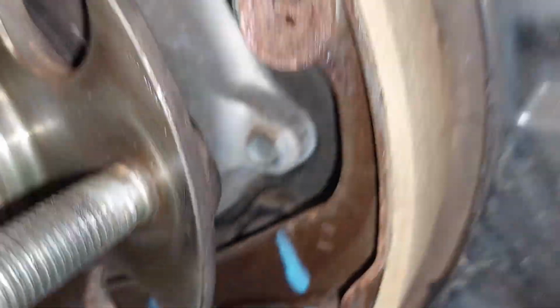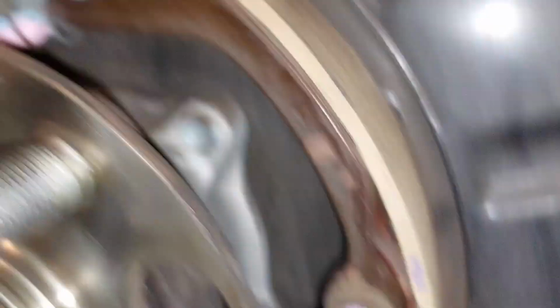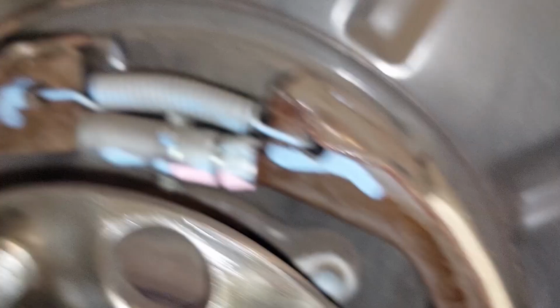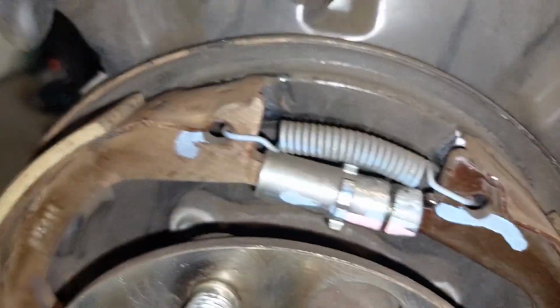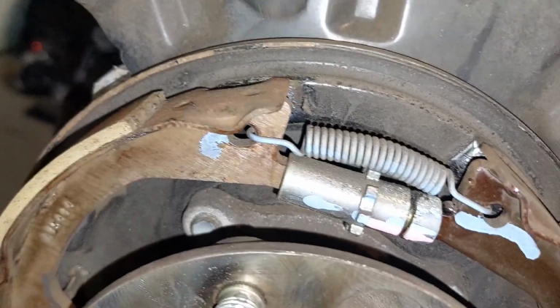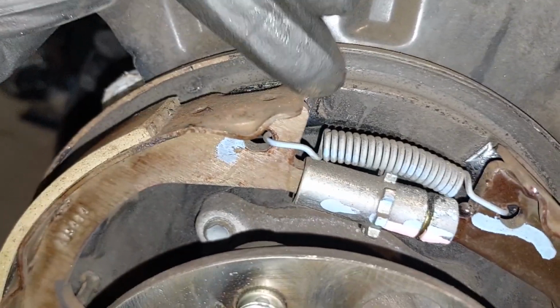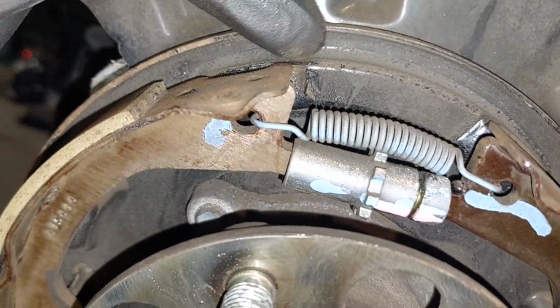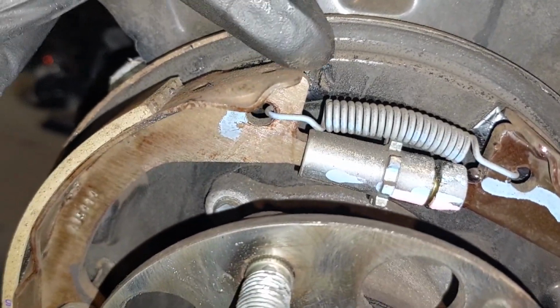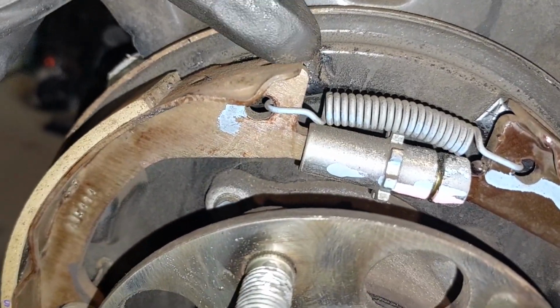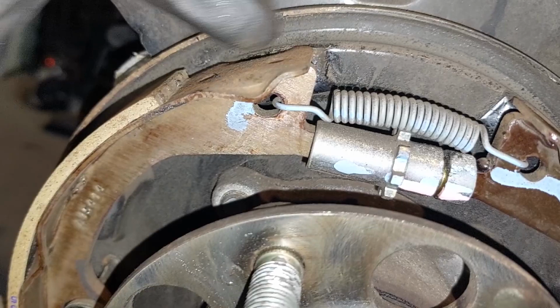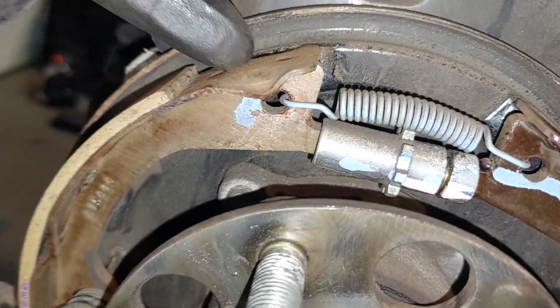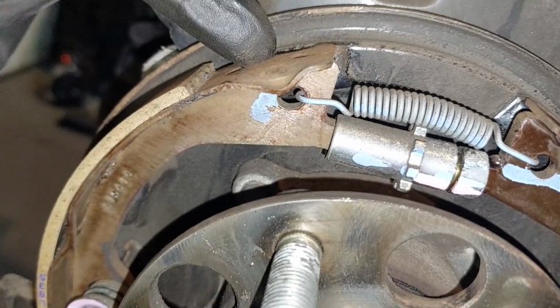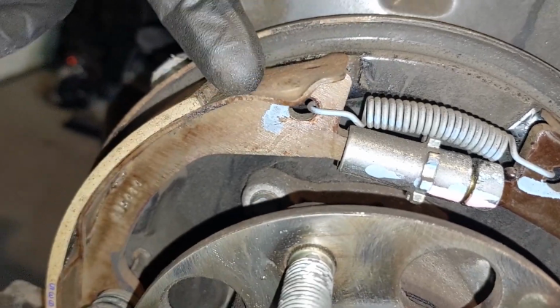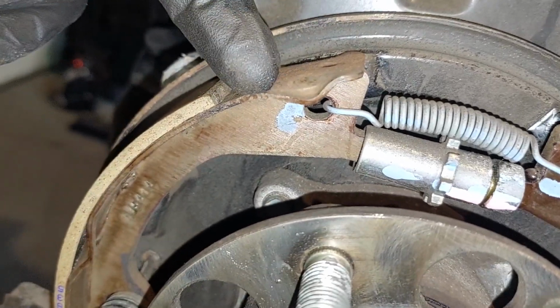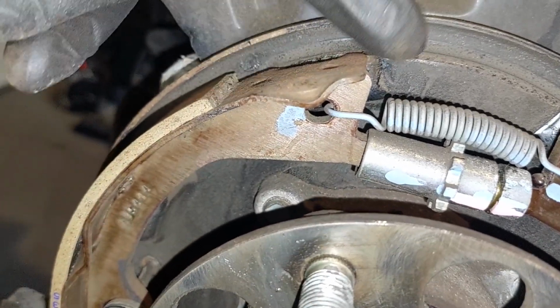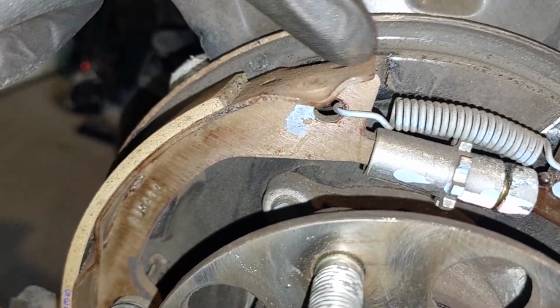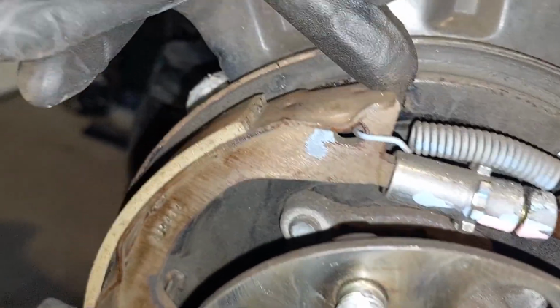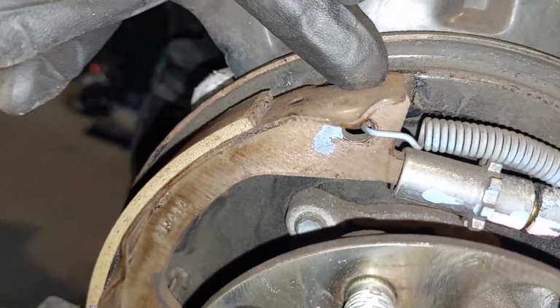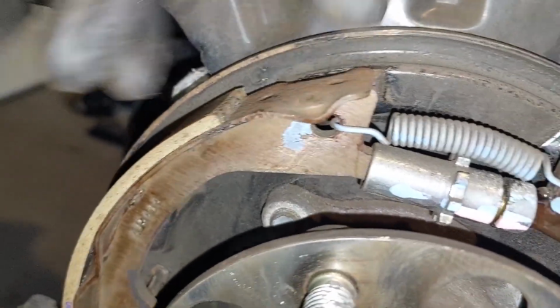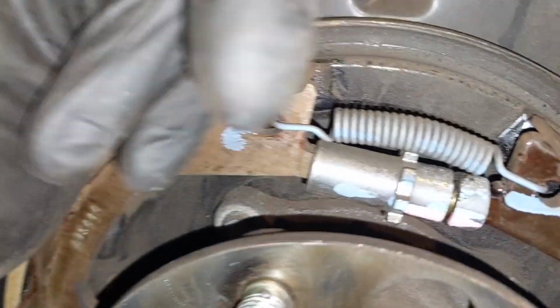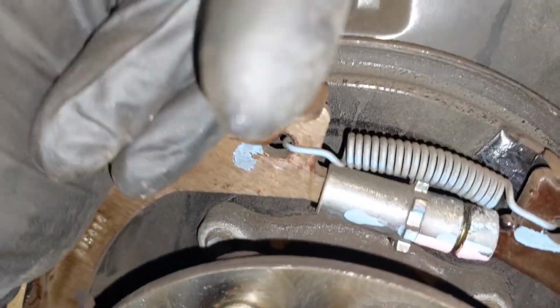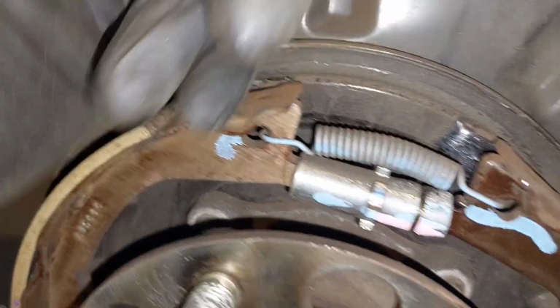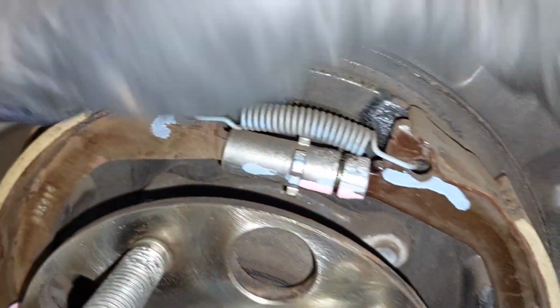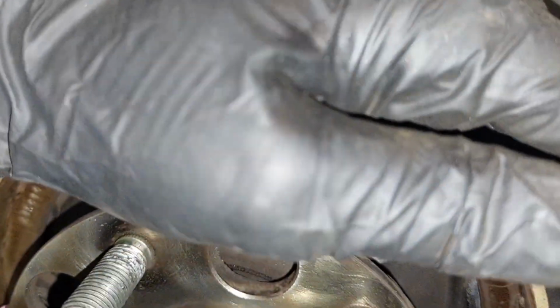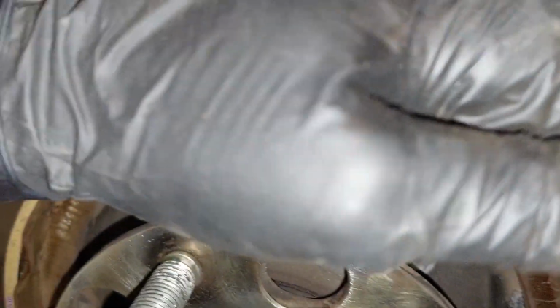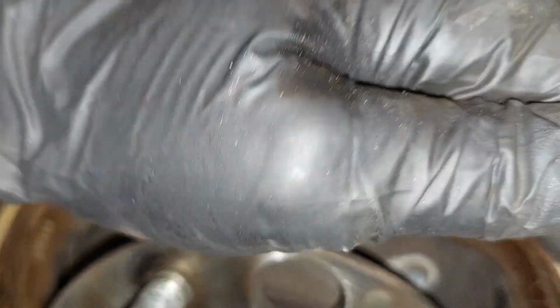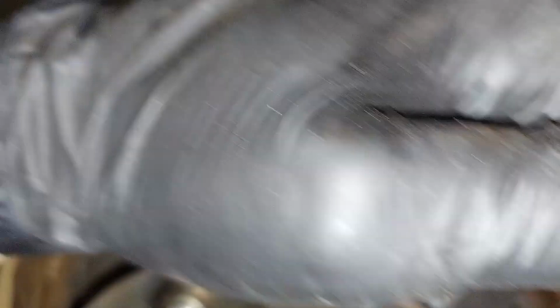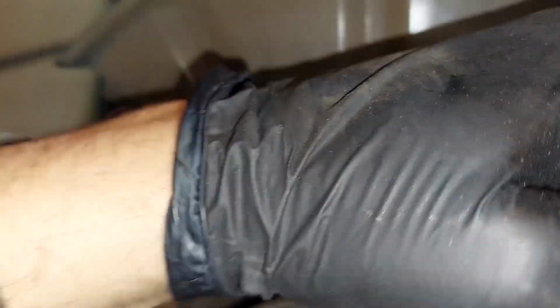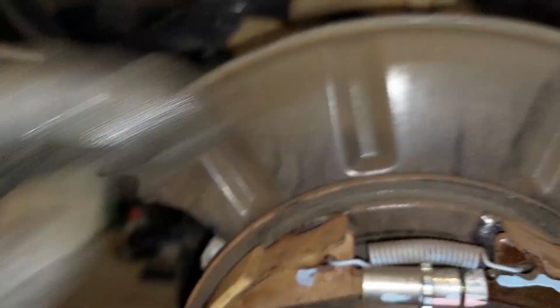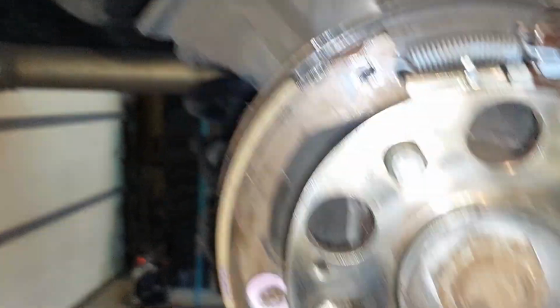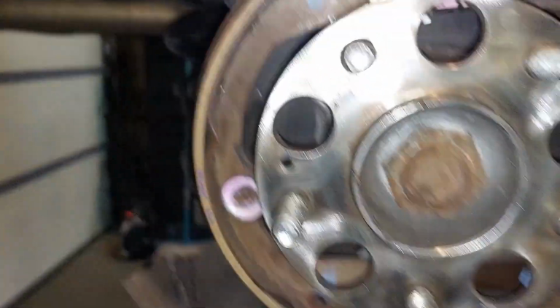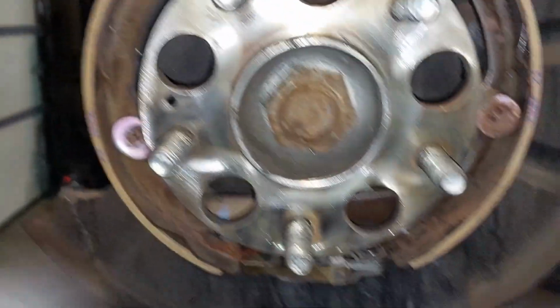Pretty much you're going to lubricate the contact point behind here. Use a pry bar, pry back, and apply some brake compound.